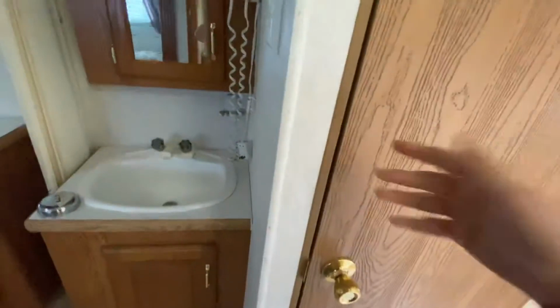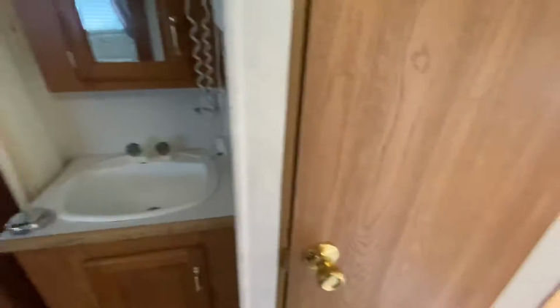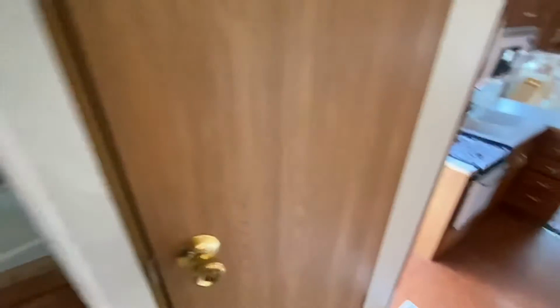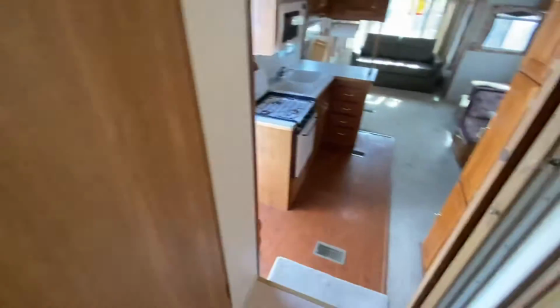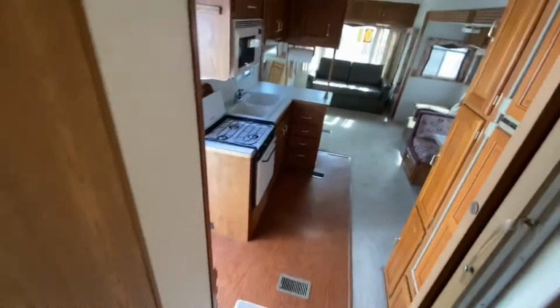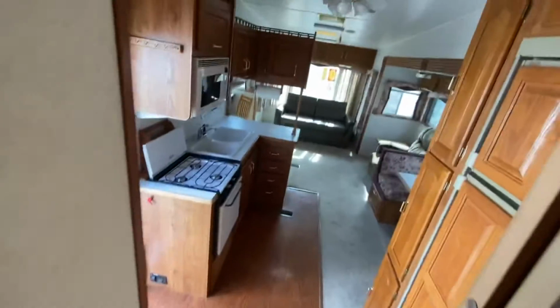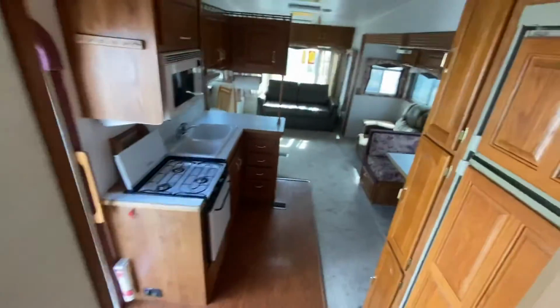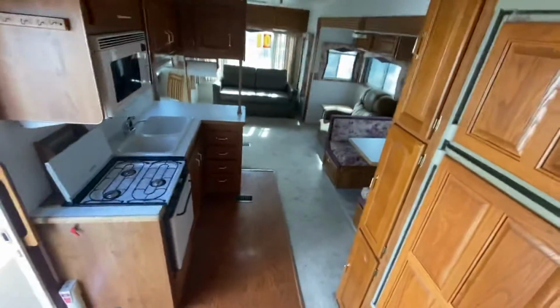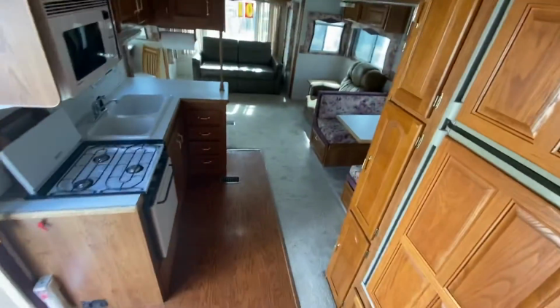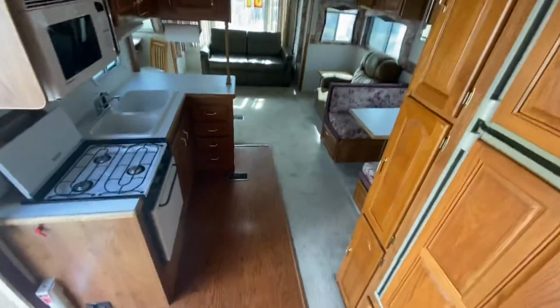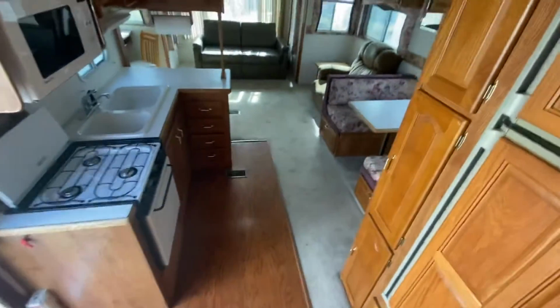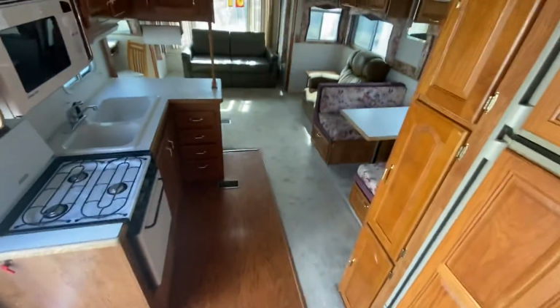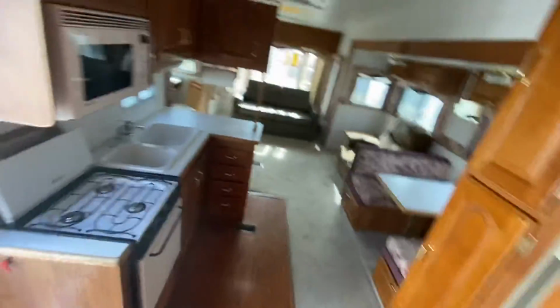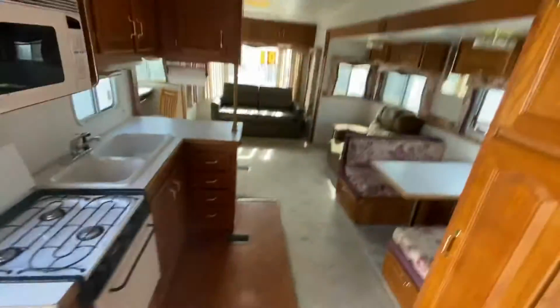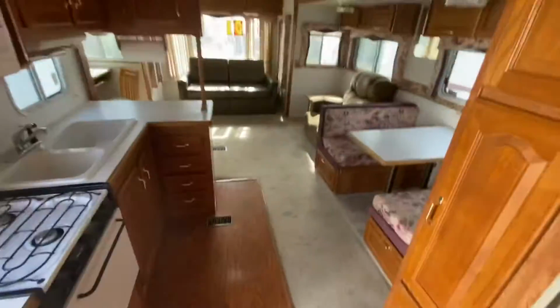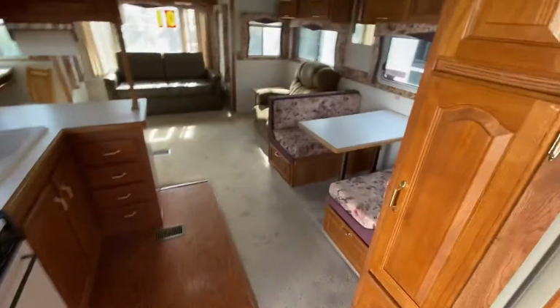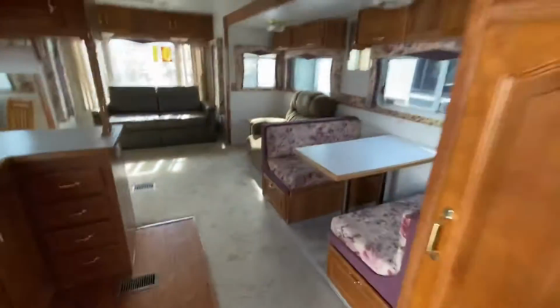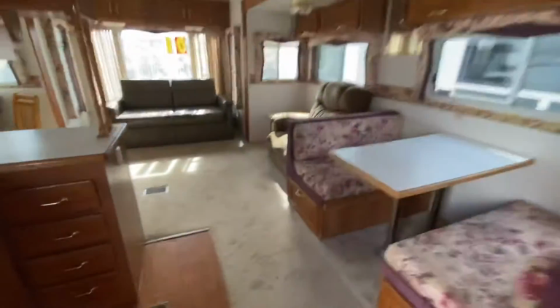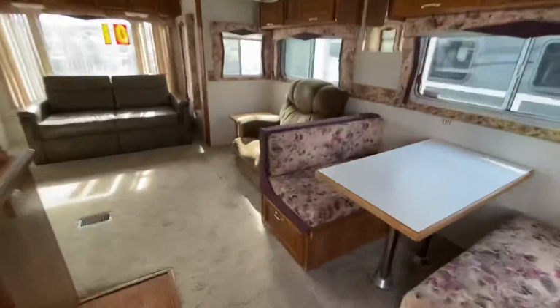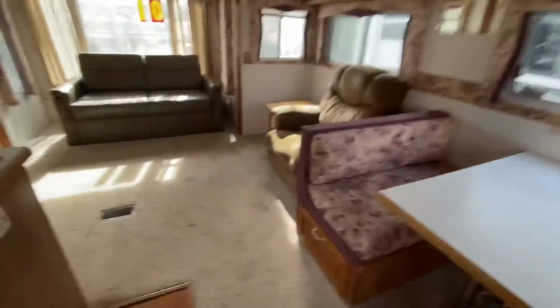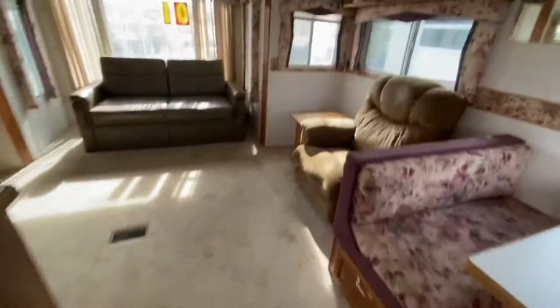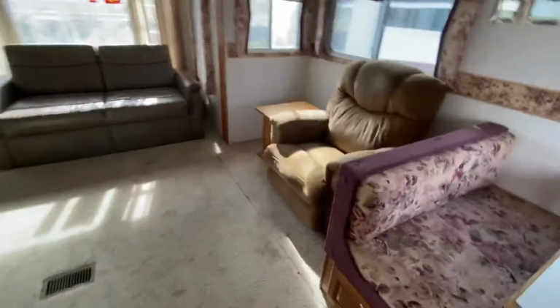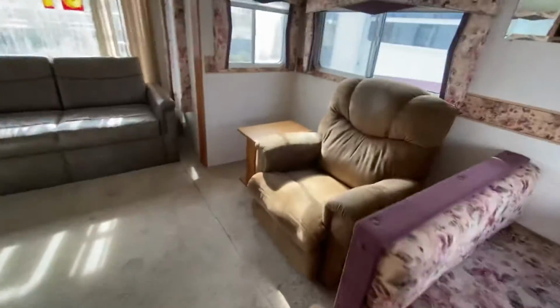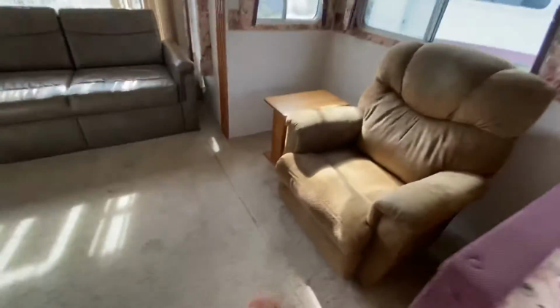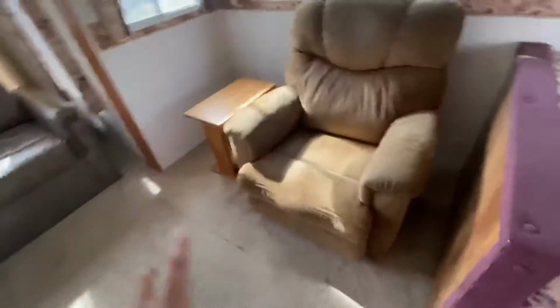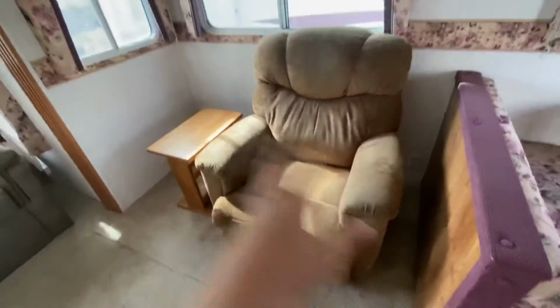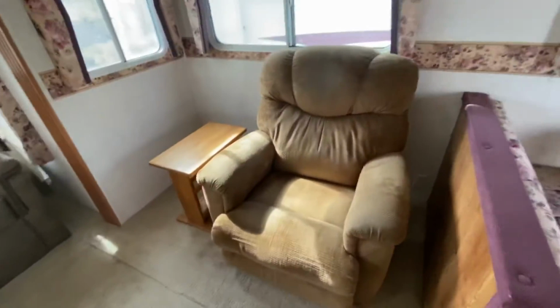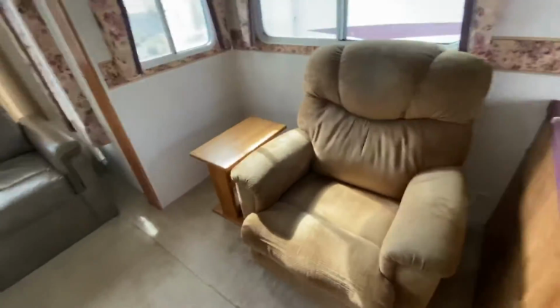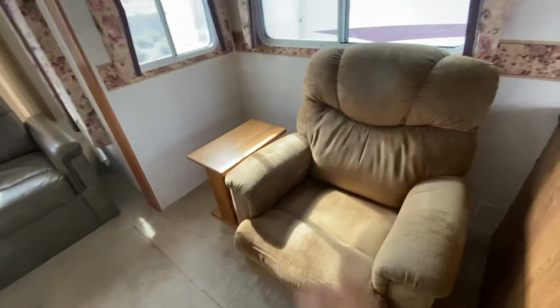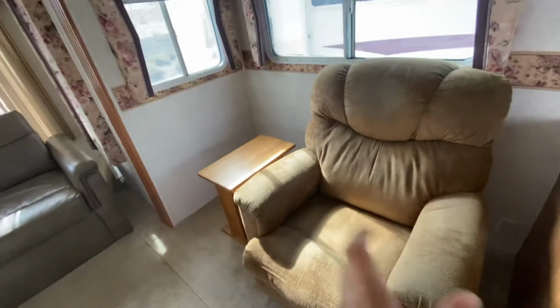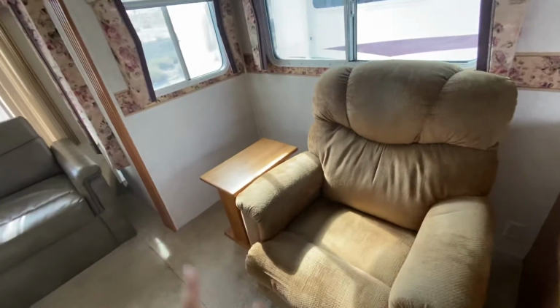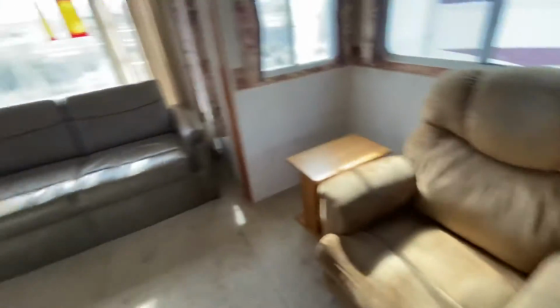Potty area. Super awesome. This is a really big open layout that gives you tons of space. If you wanted, you could take out this lounger and make this a toy area or storage — put bins there.